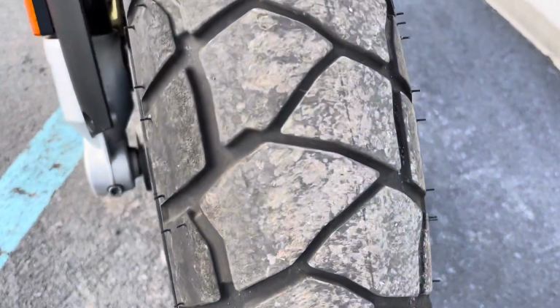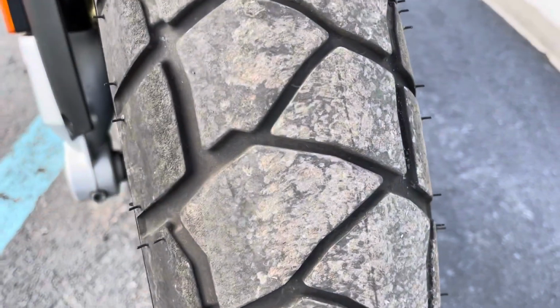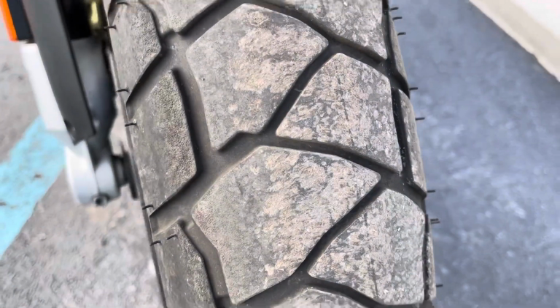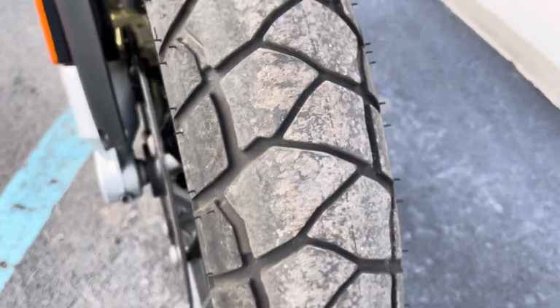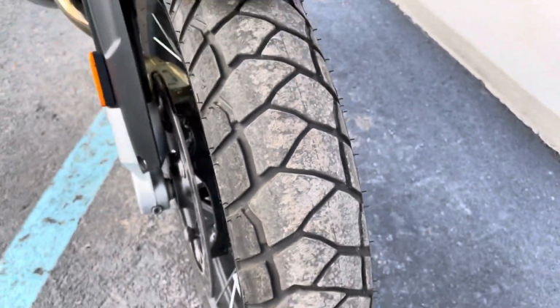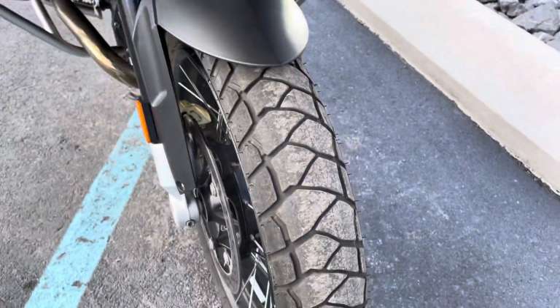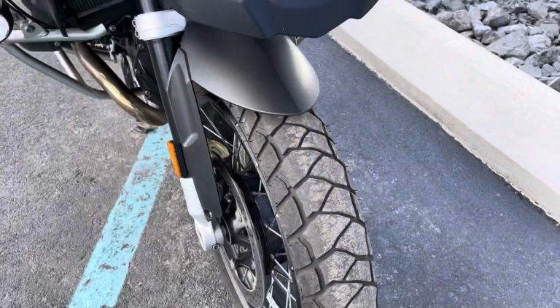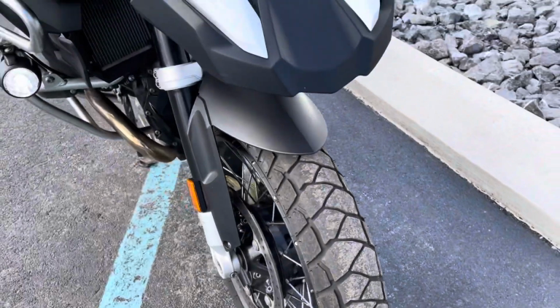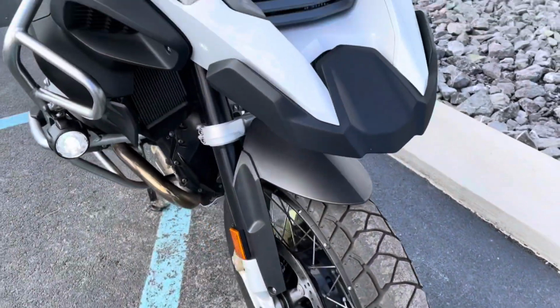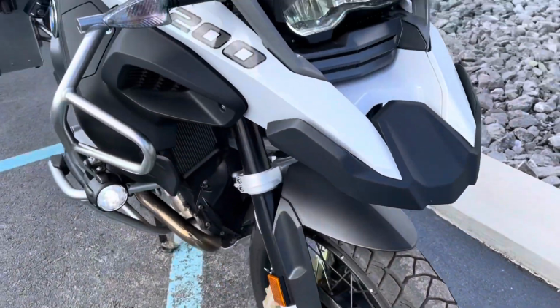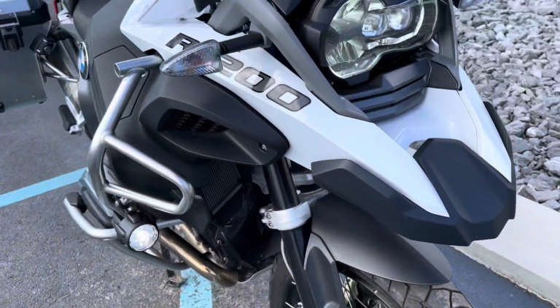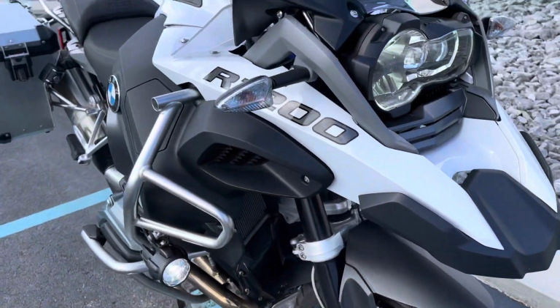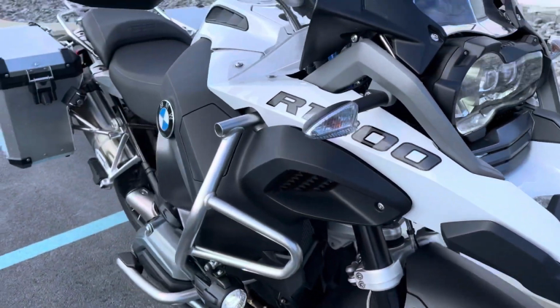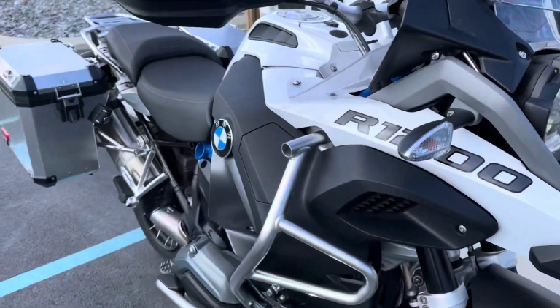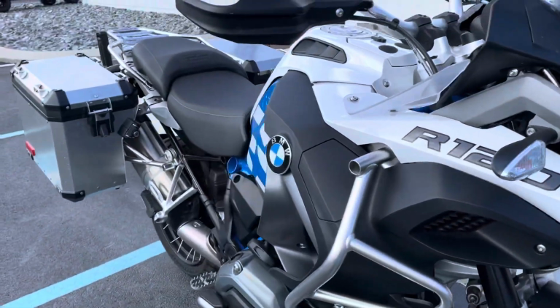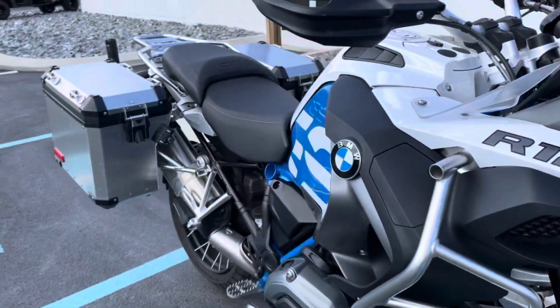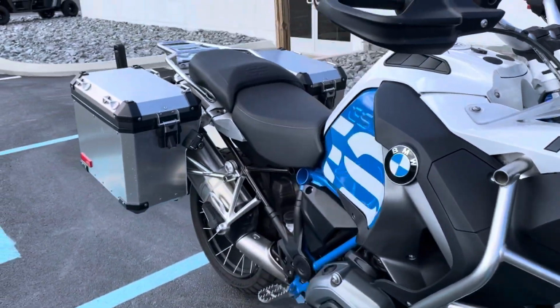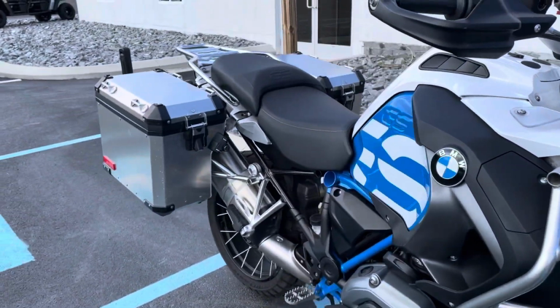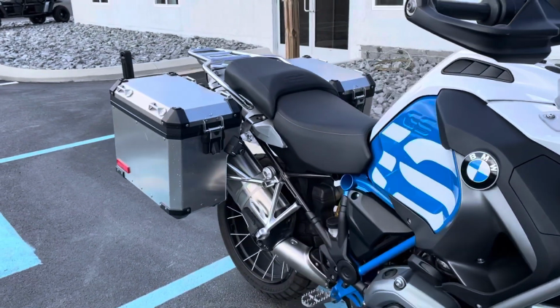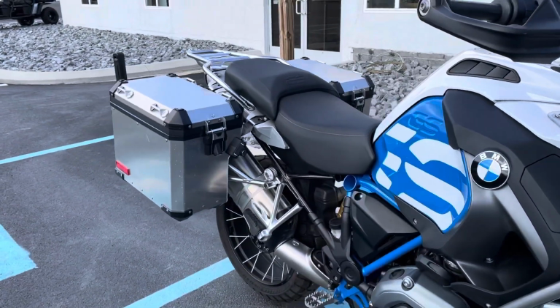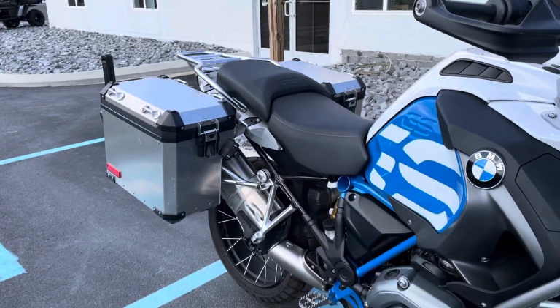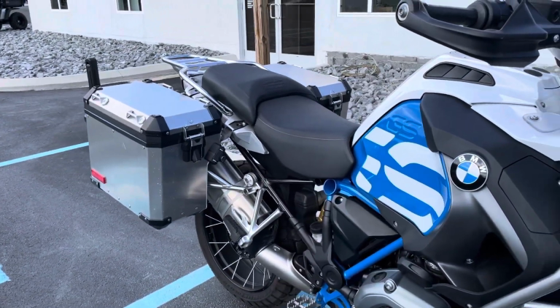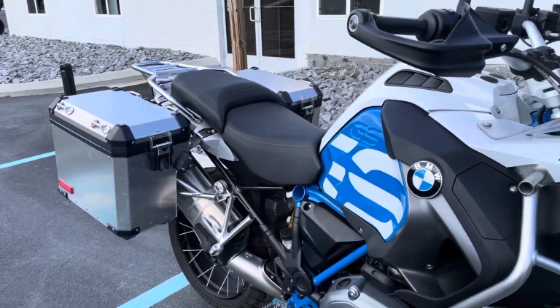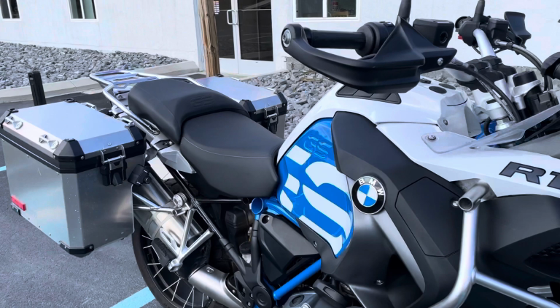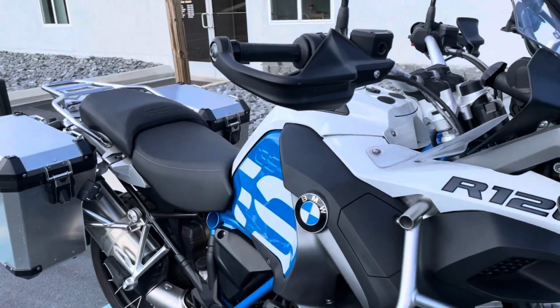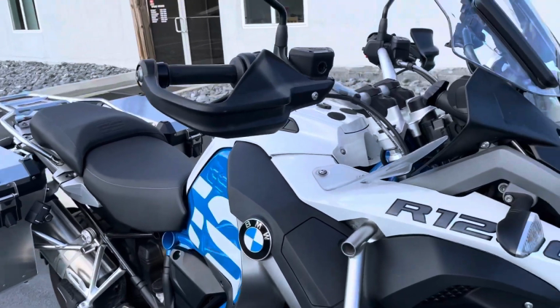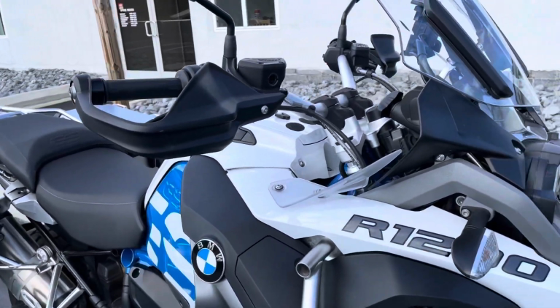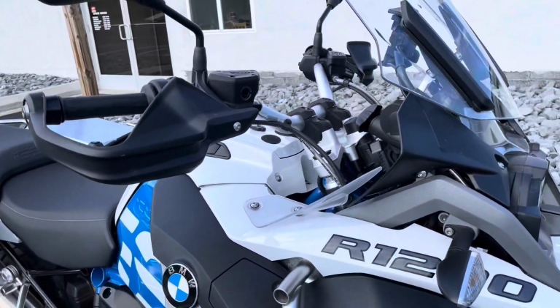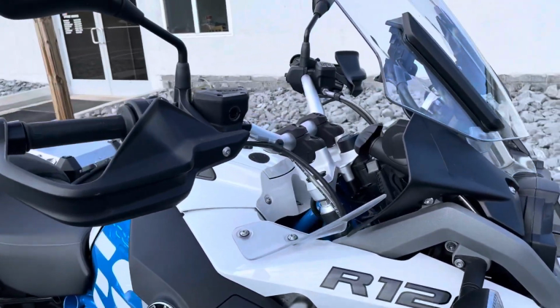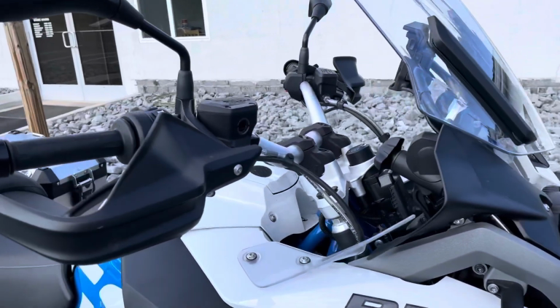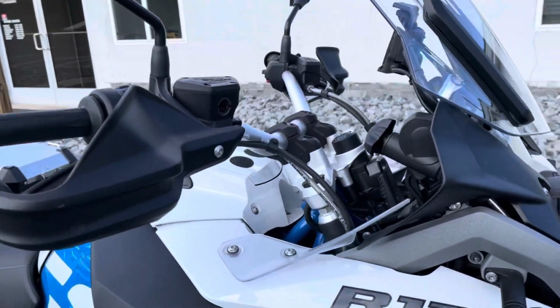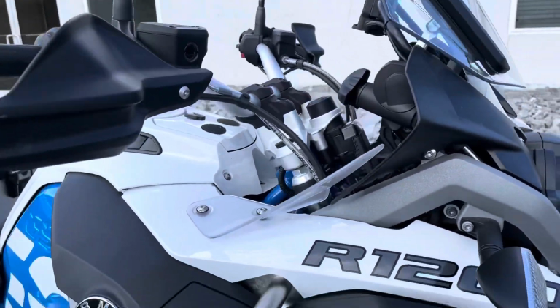Good Michelin Anakee Adventure tires. As you can see, it's got both BMW bags, and they're in excellent shape.